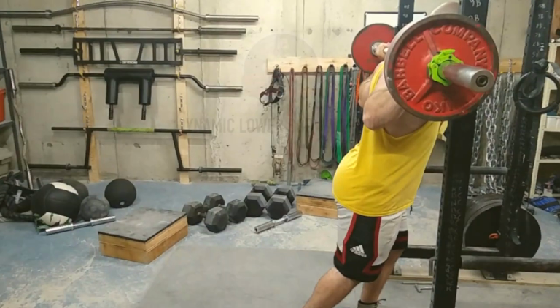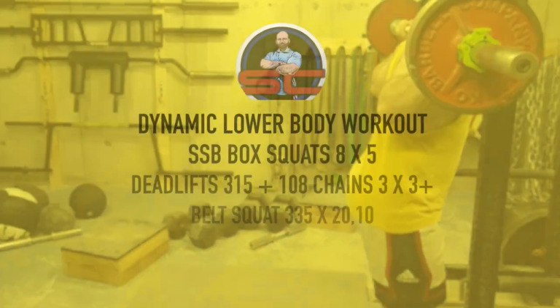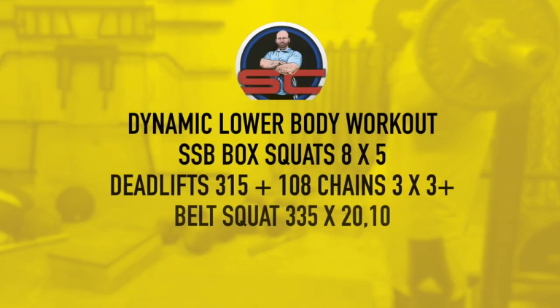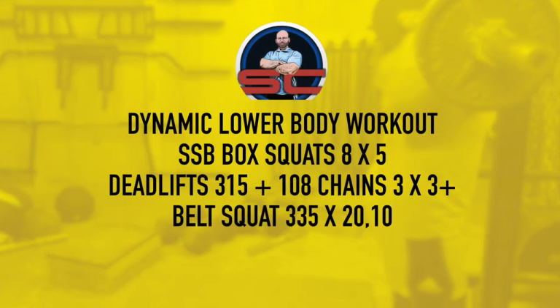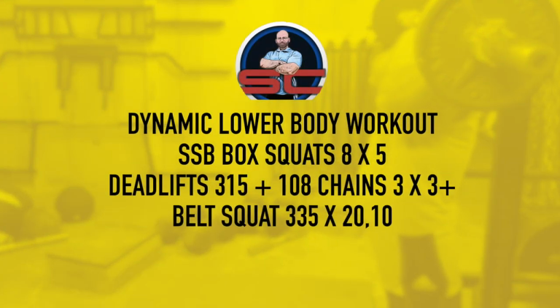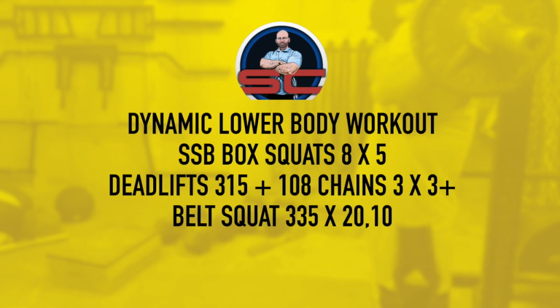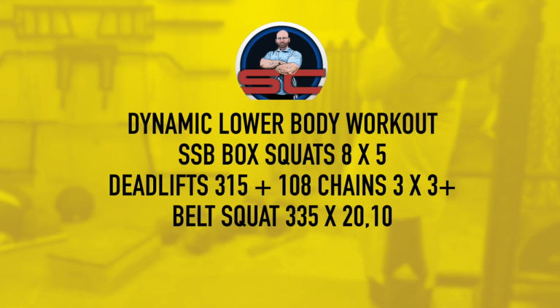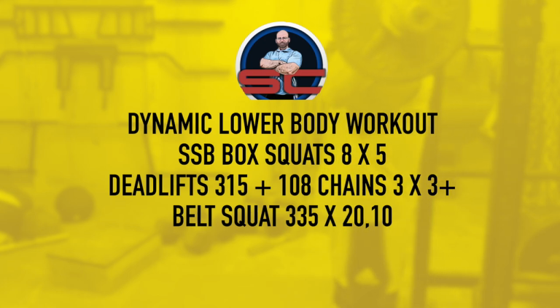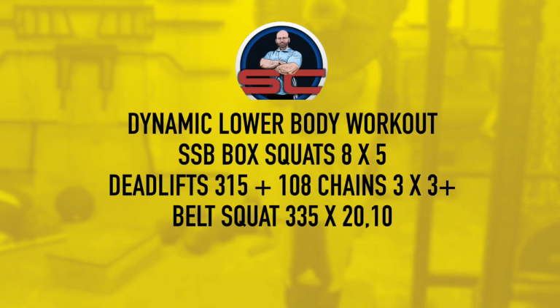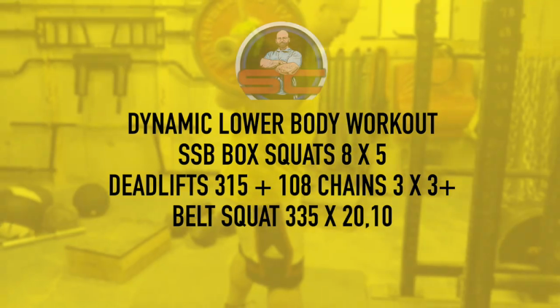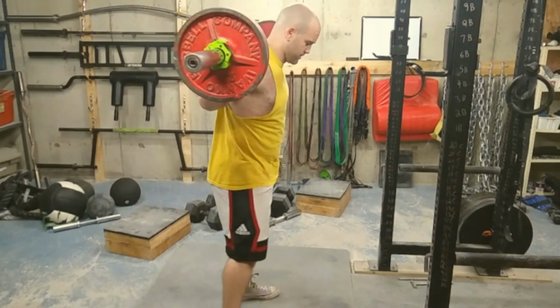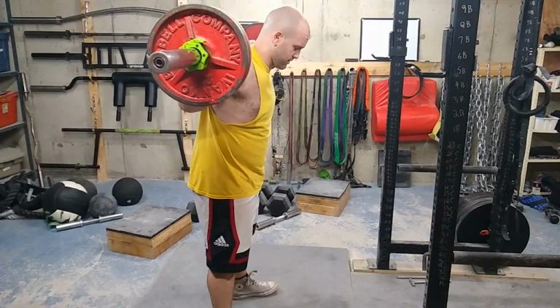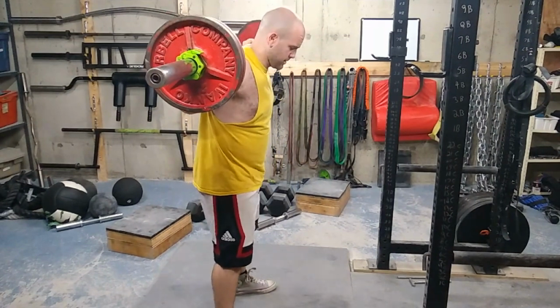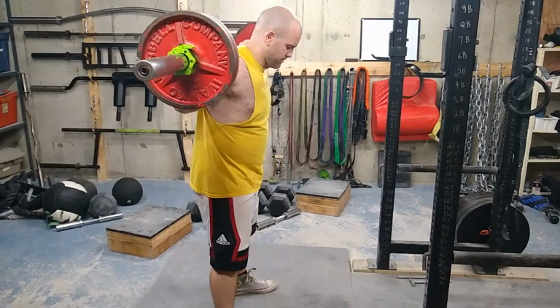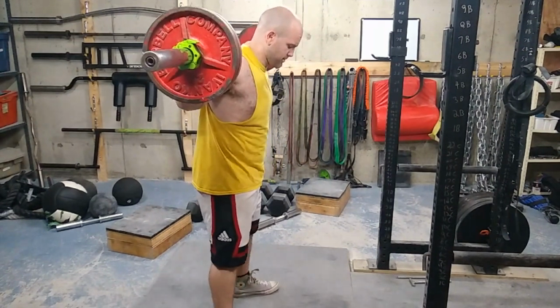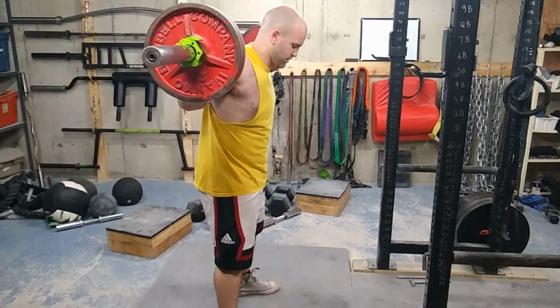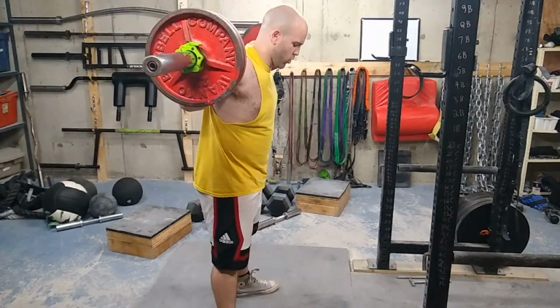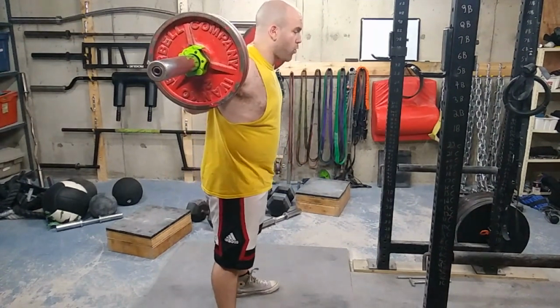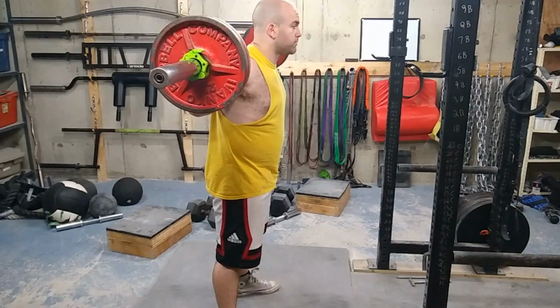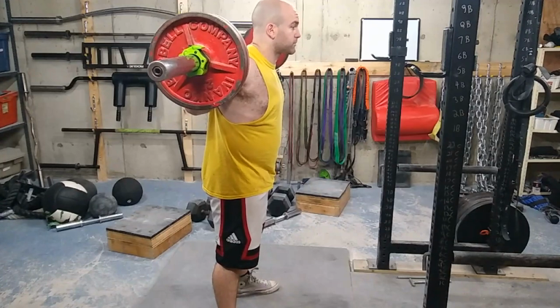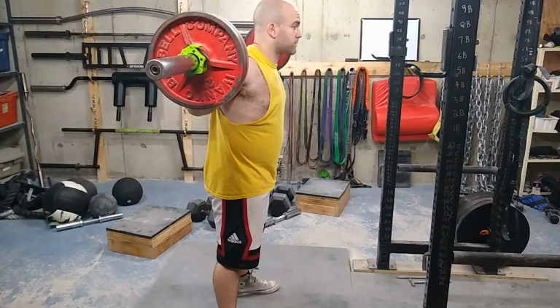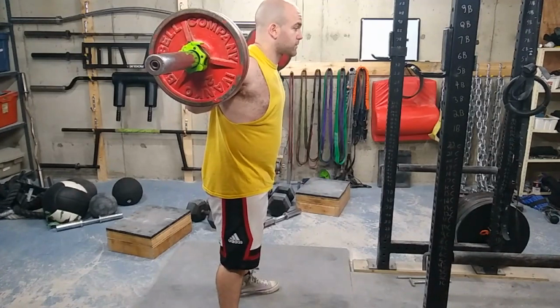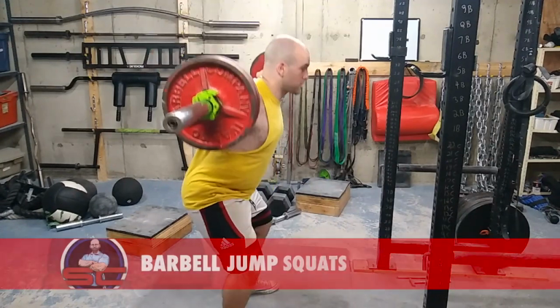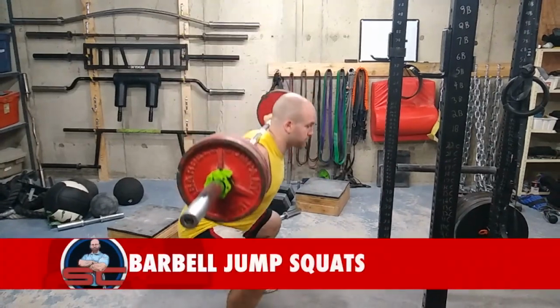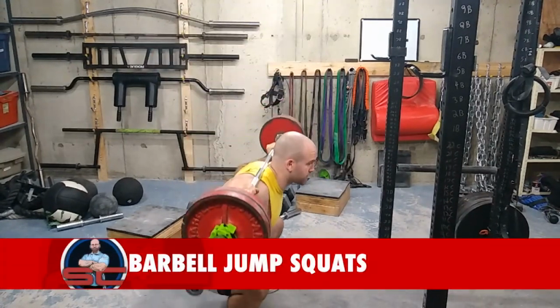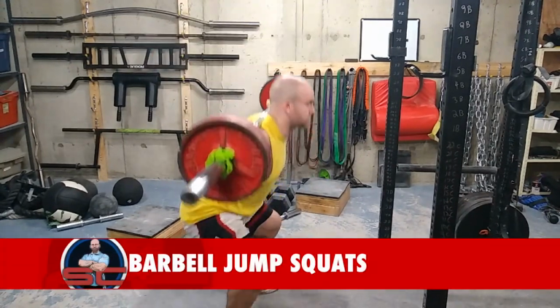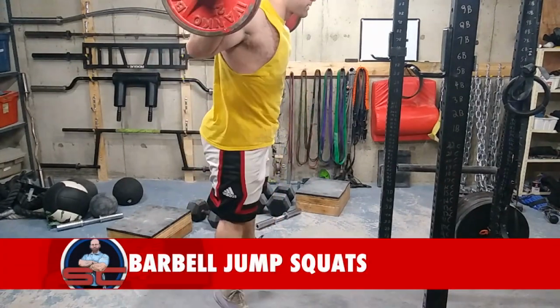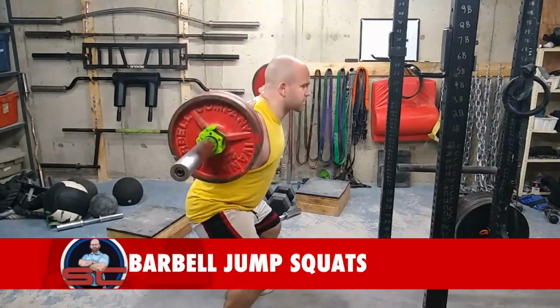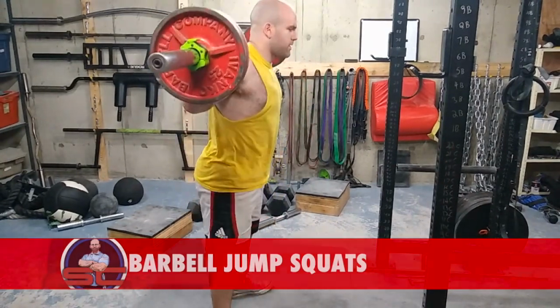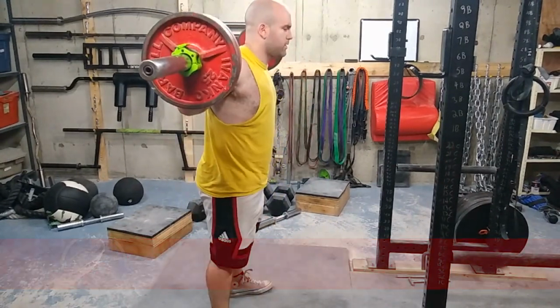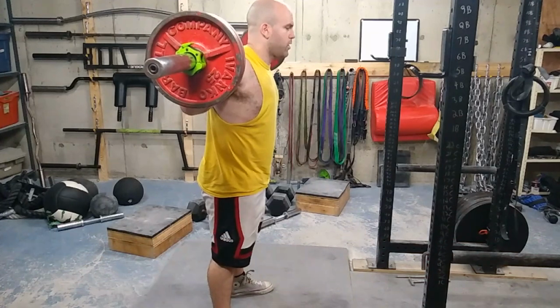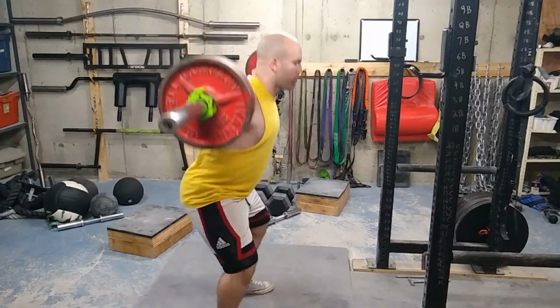Alright, what's up everyone, welcome to another episode of the Strength Classroom. Today I'm showing you a dynamic effort lower body workout. I just started off with some jump squats and barbell jump squats on my back.